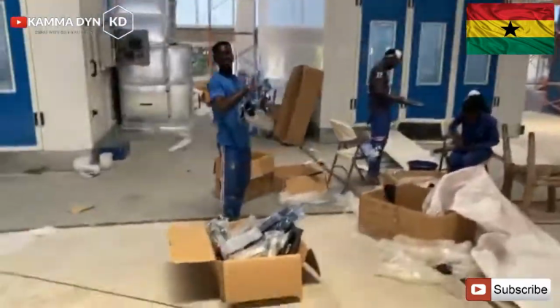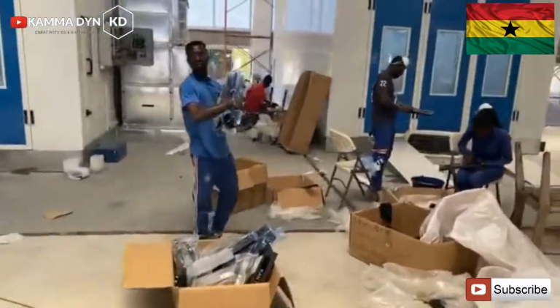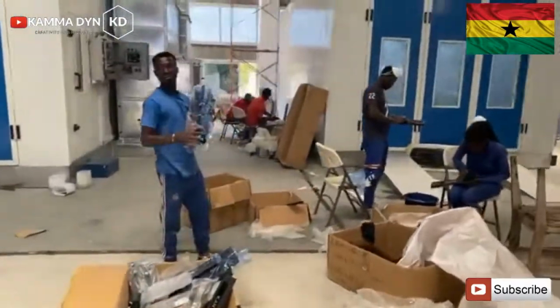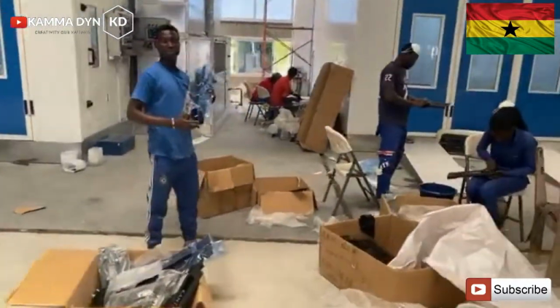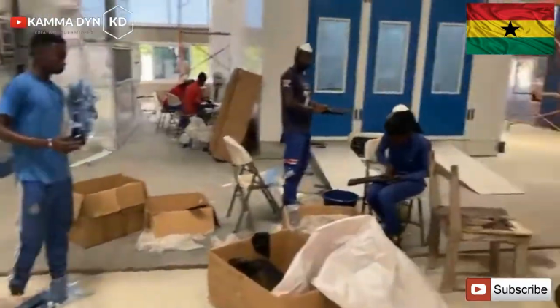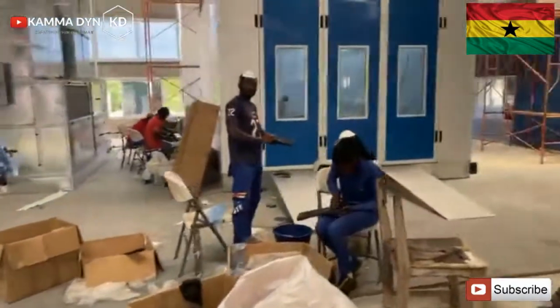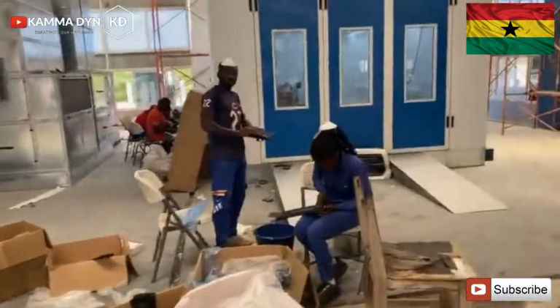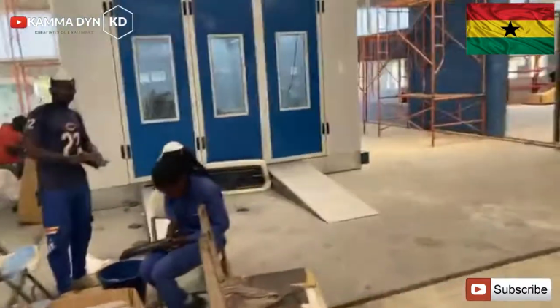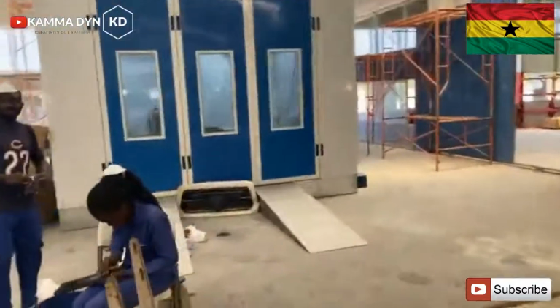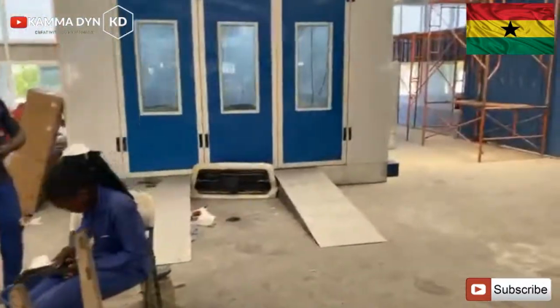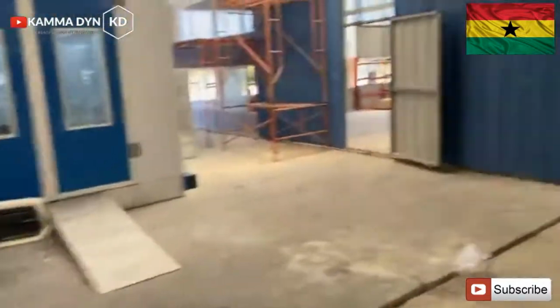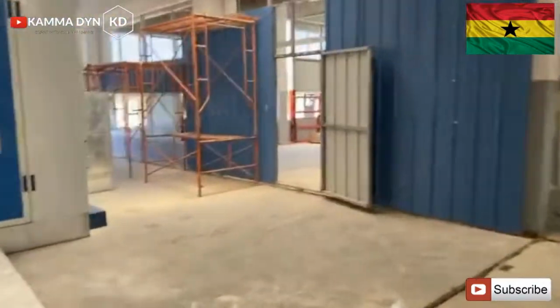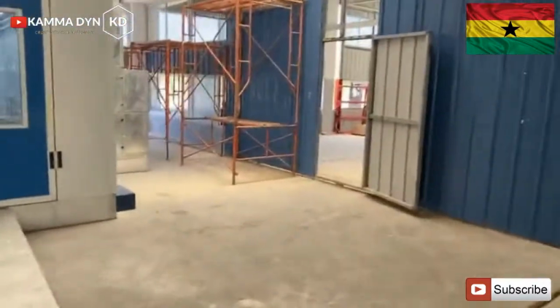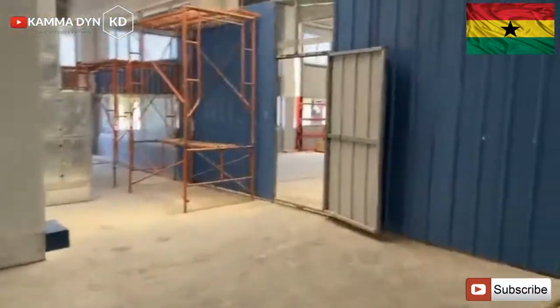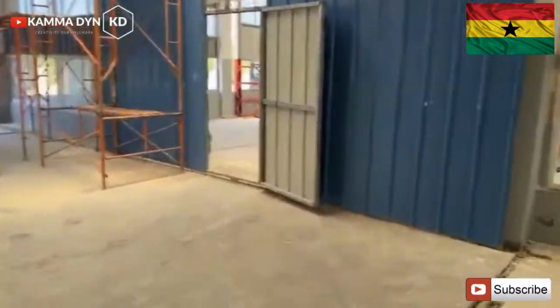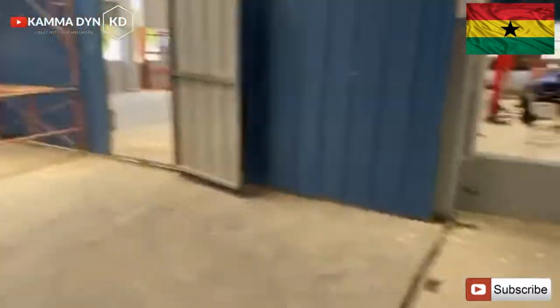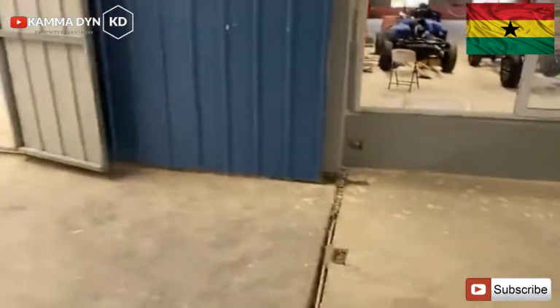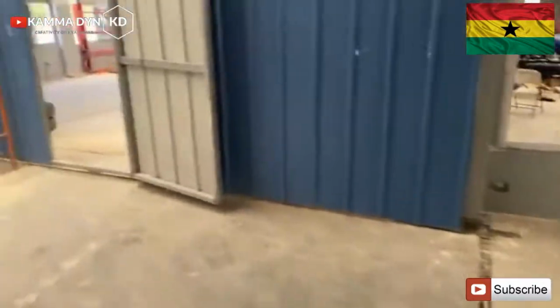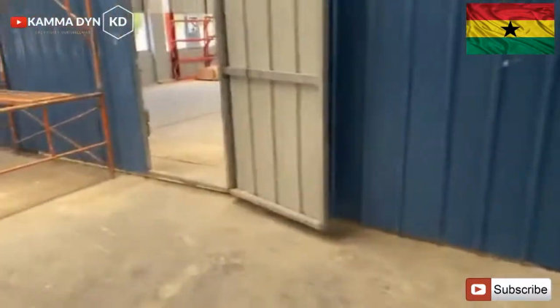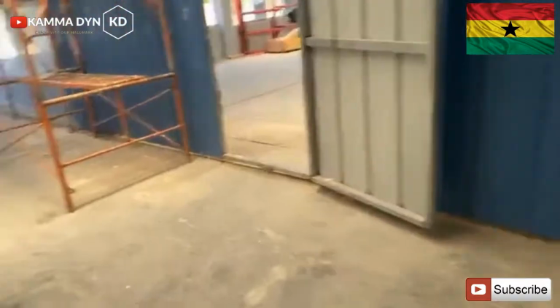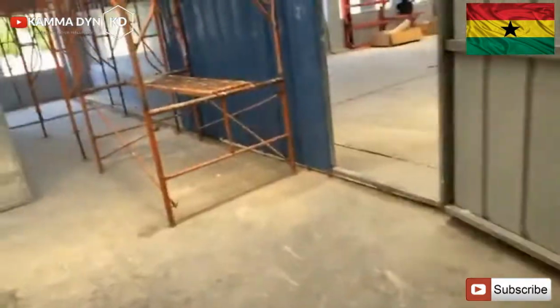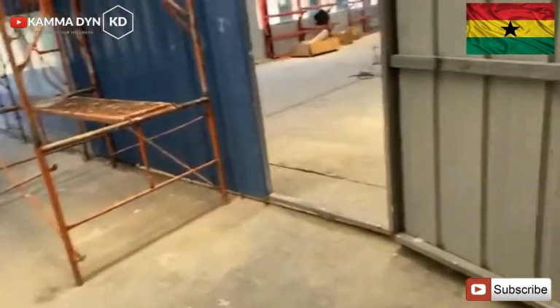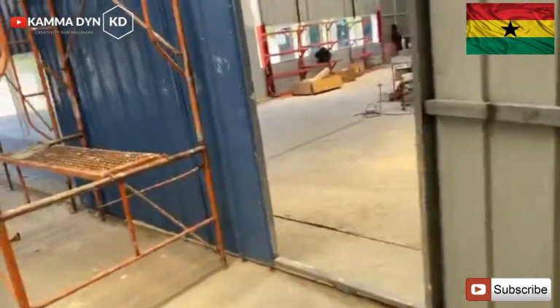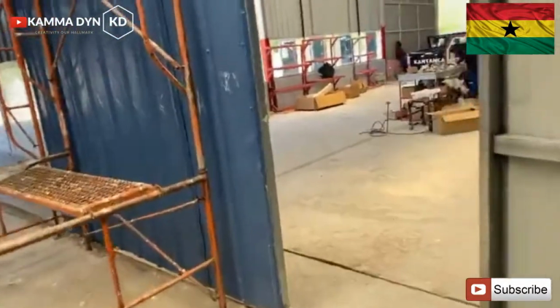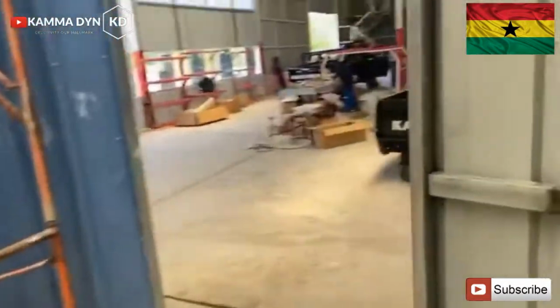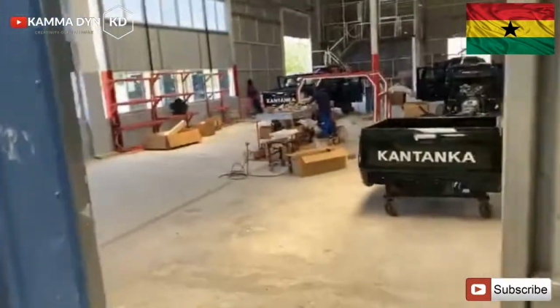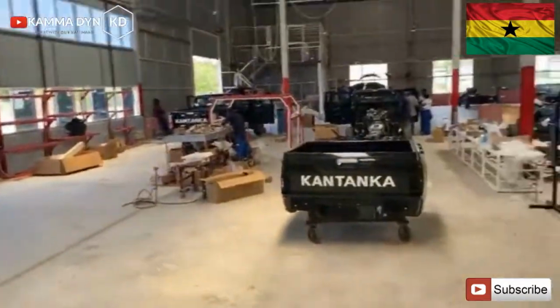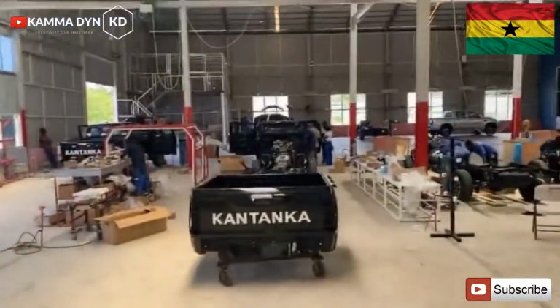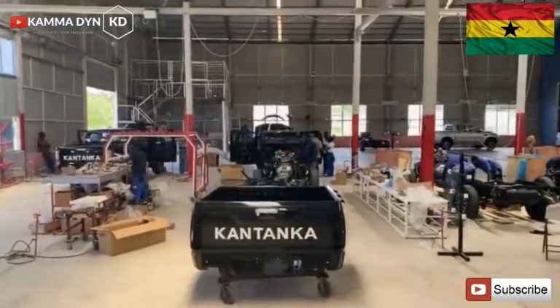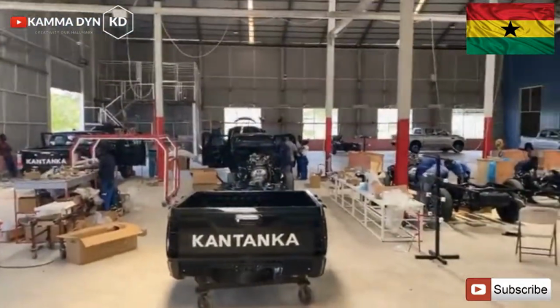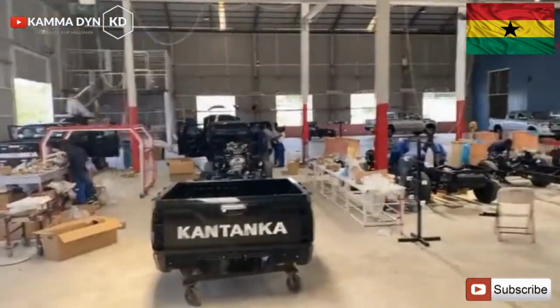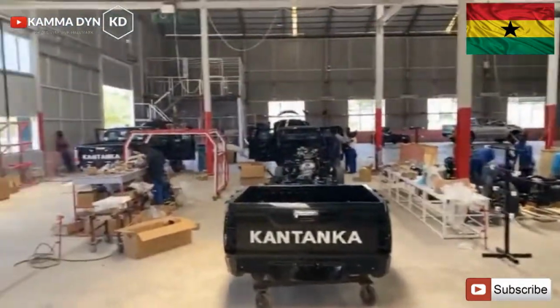People are checking all their parts and sorting to make sure everything is there. These are all part of the branding of Kantanka Automobile. I'm going to give you a review of how work is being done at the plant.